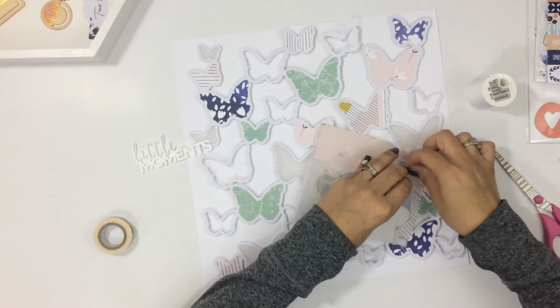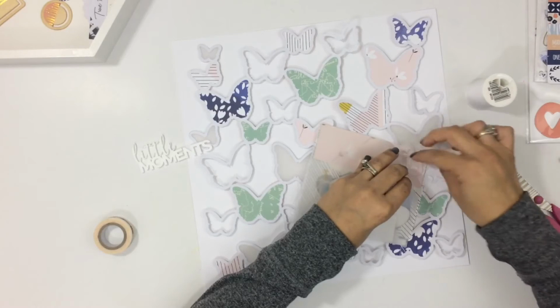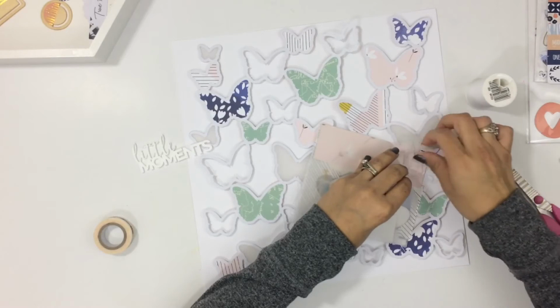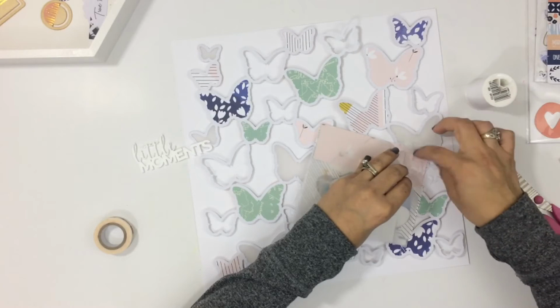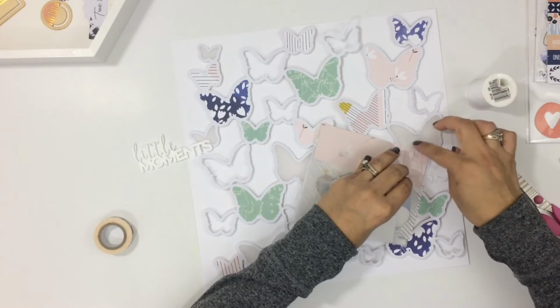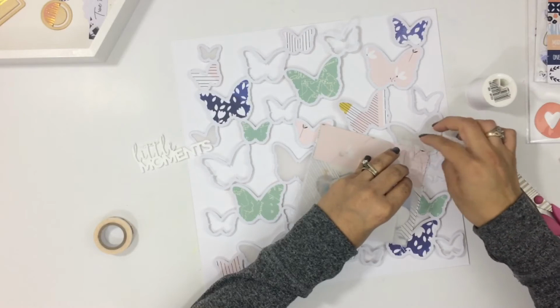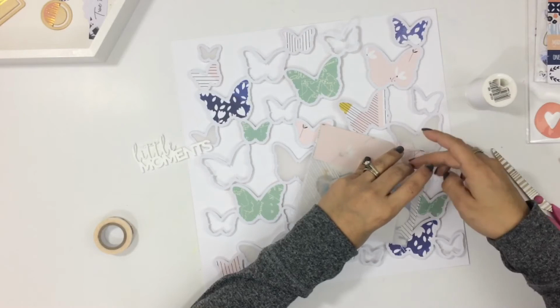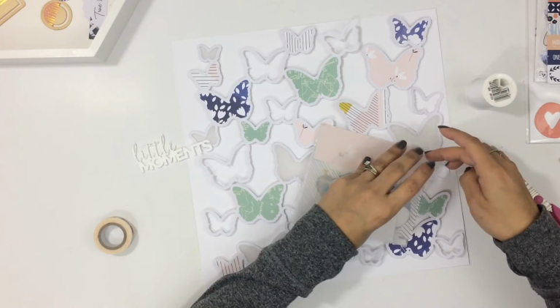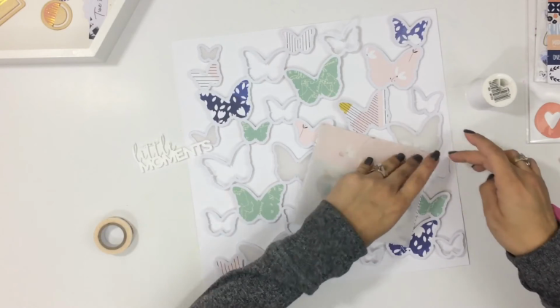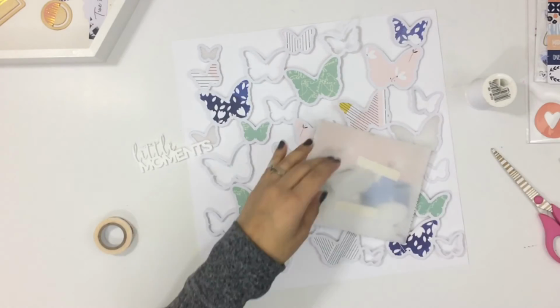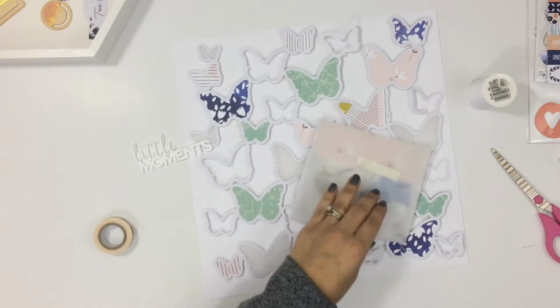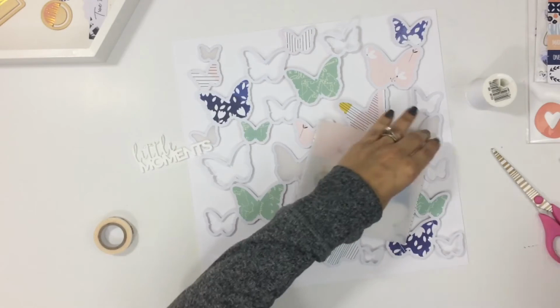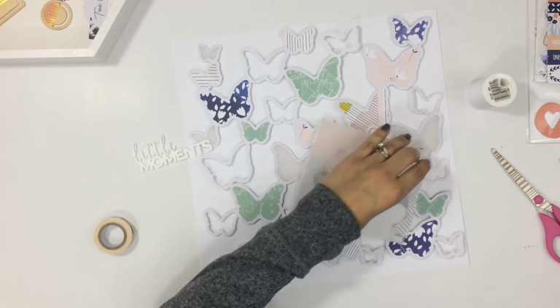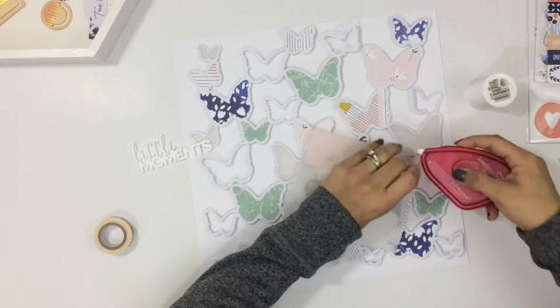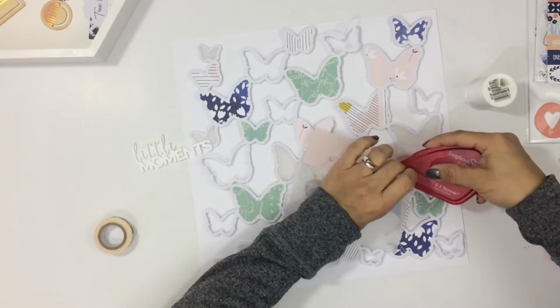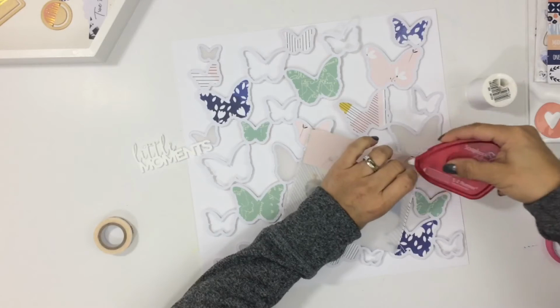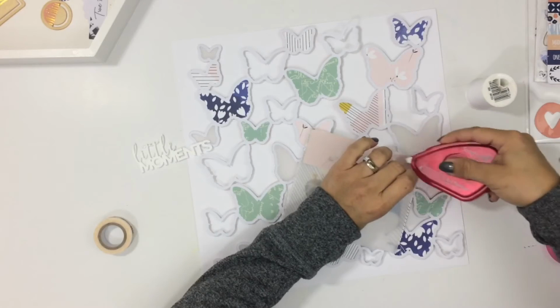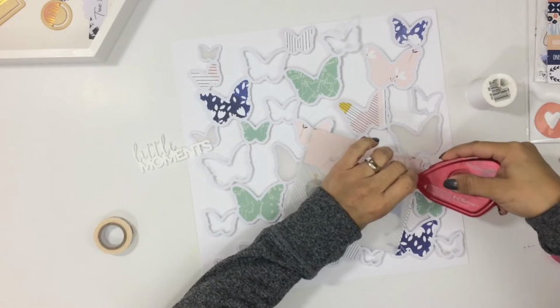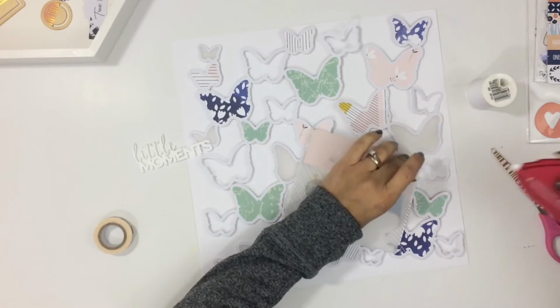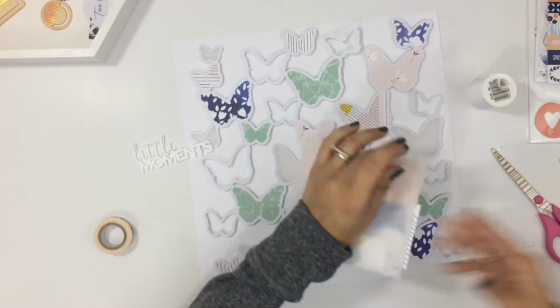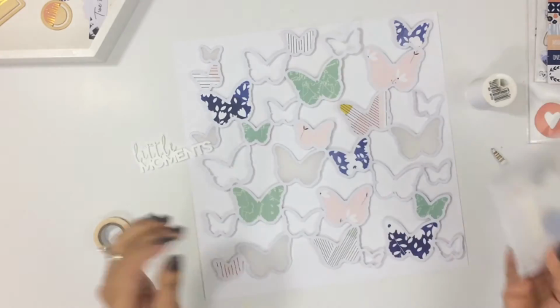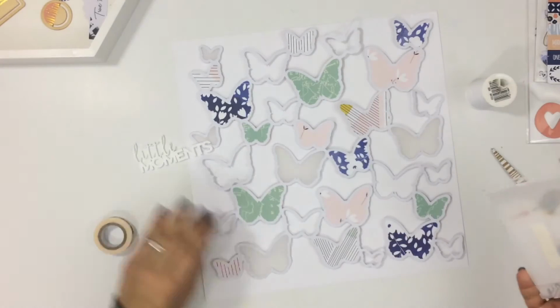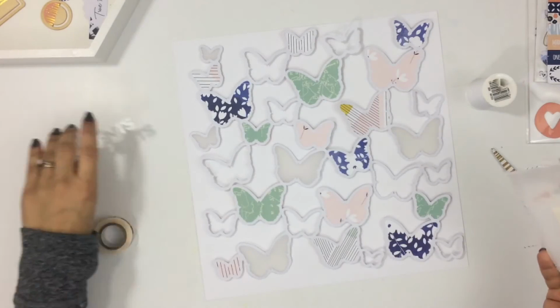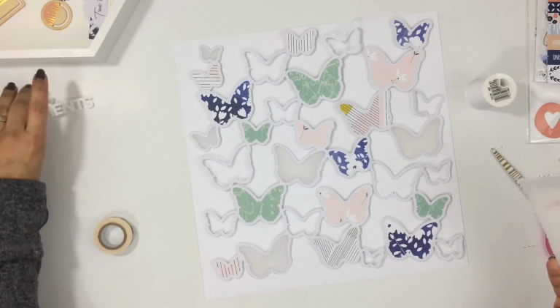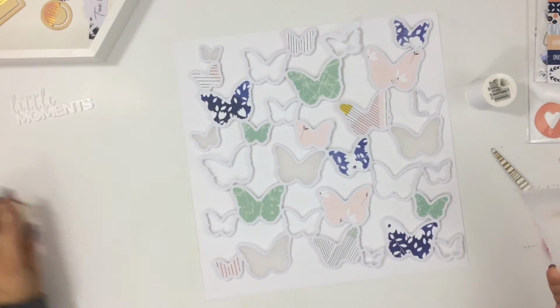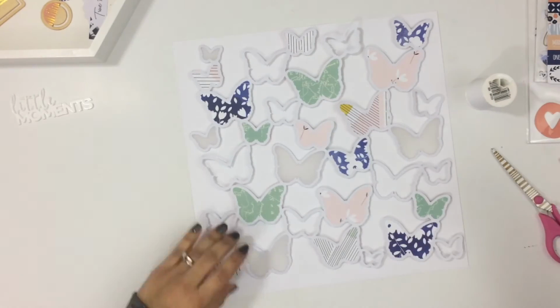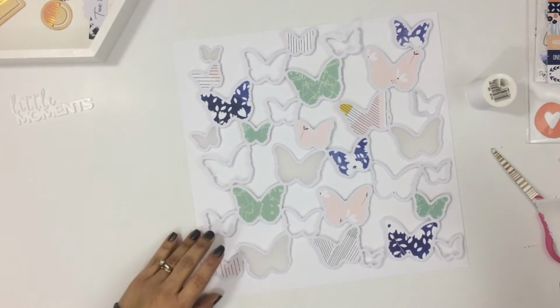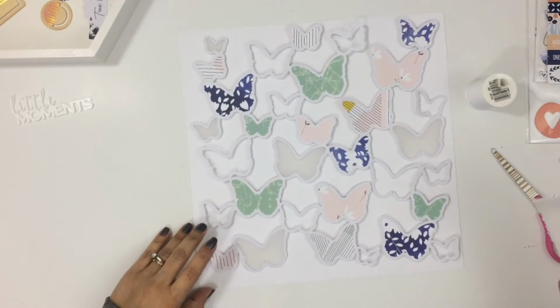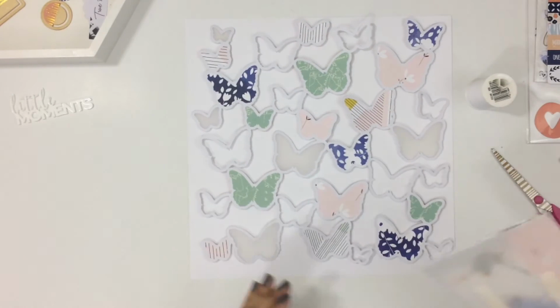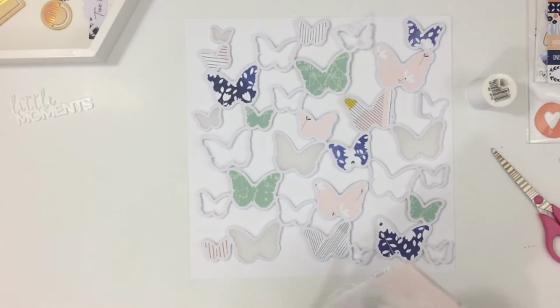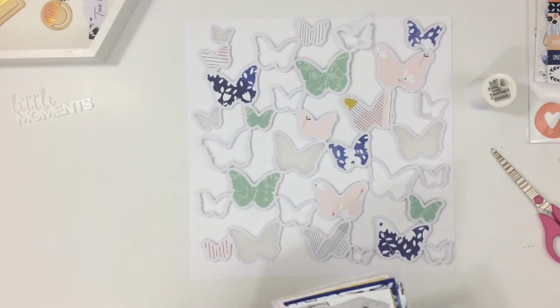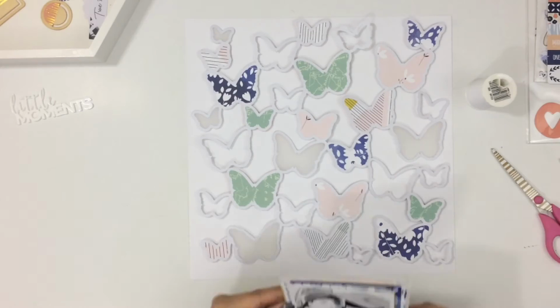I'm also going to add some white thread to the top and bottom corner of my photo. I just like the way that it looks peeking out. And then I'm going to adhere my photo down.